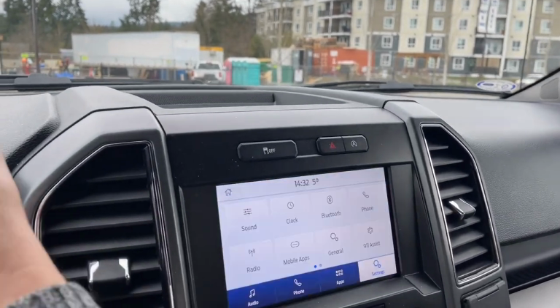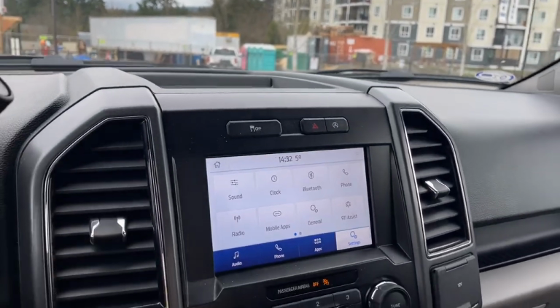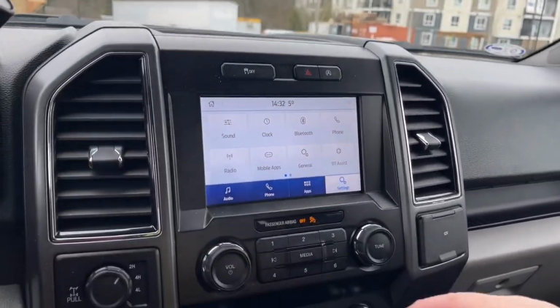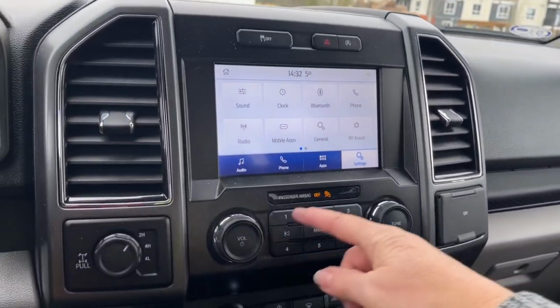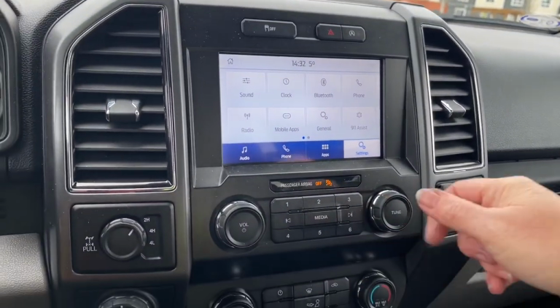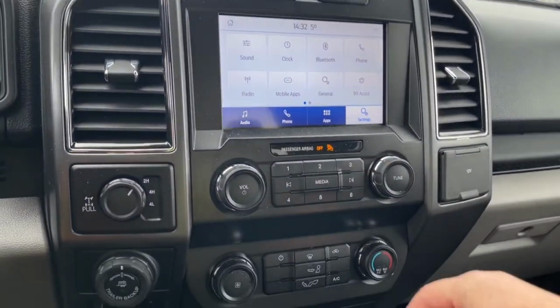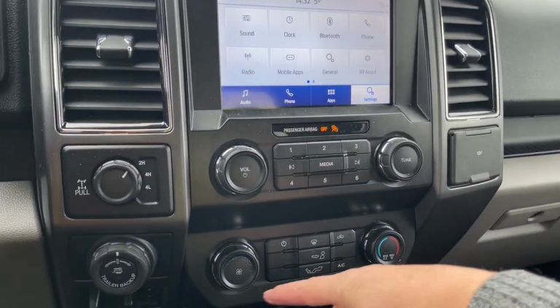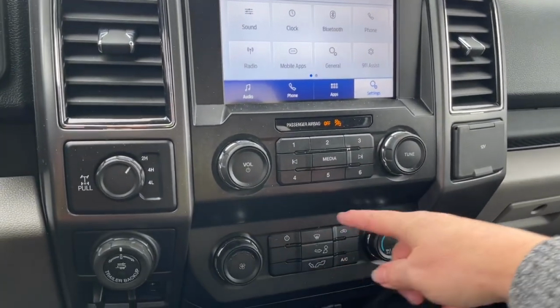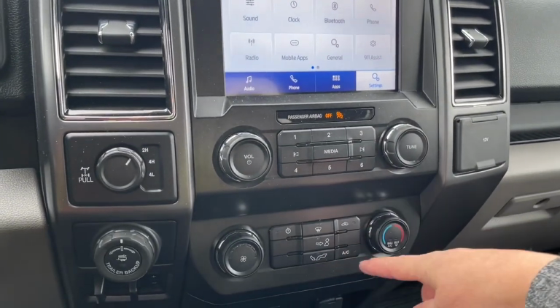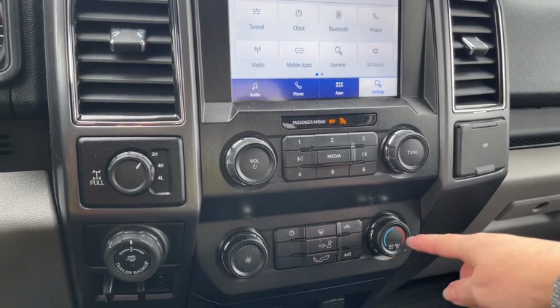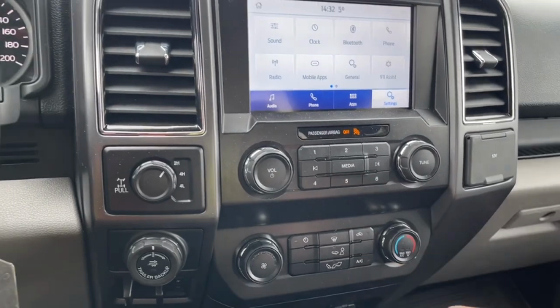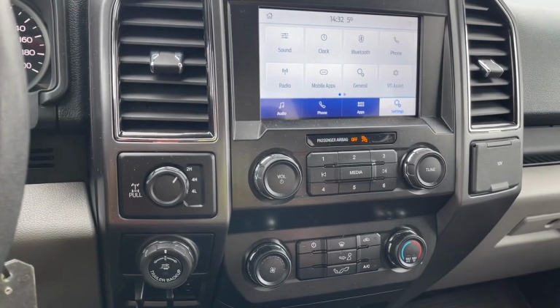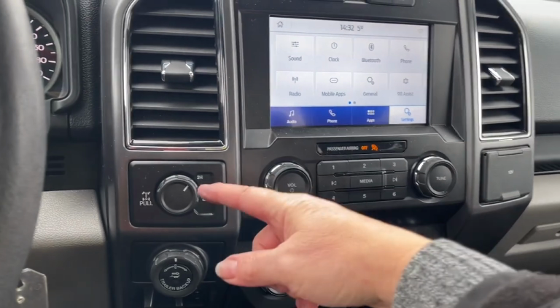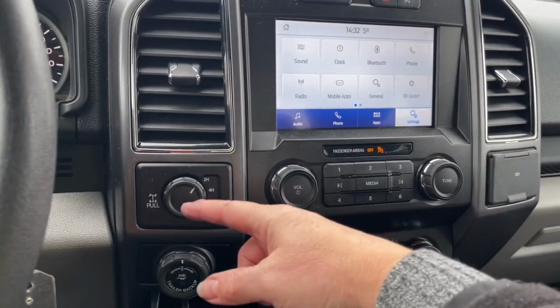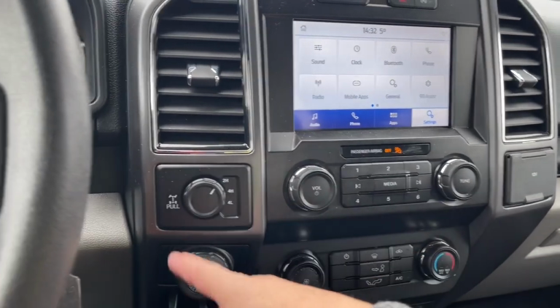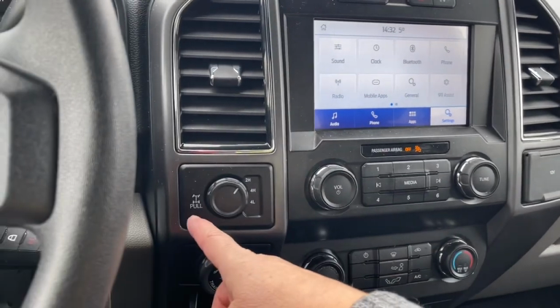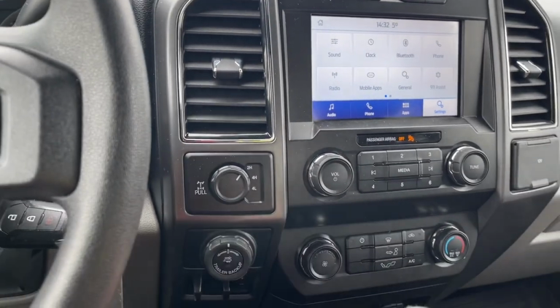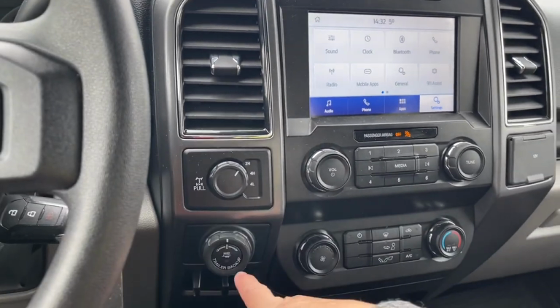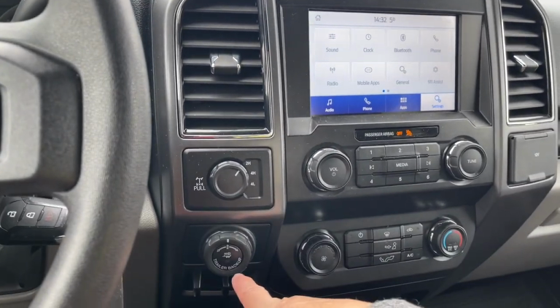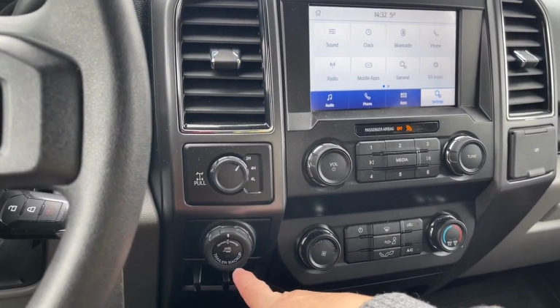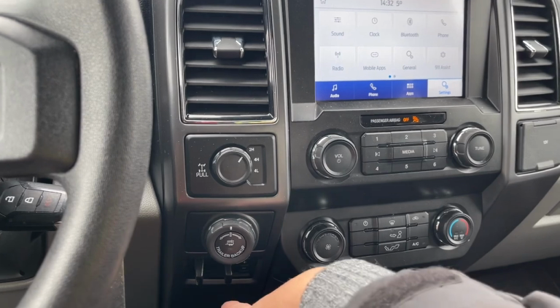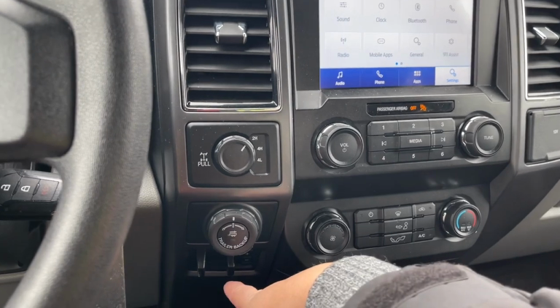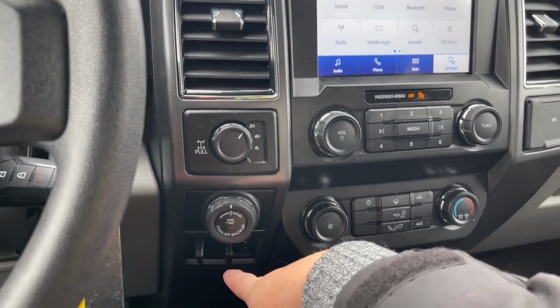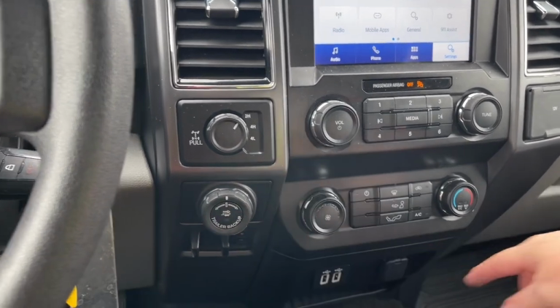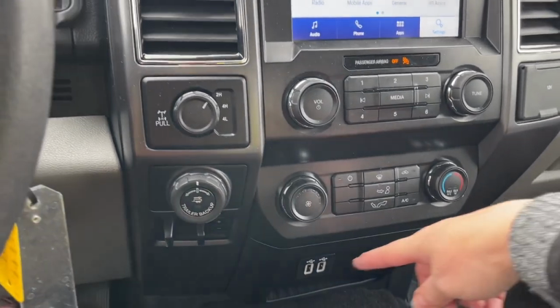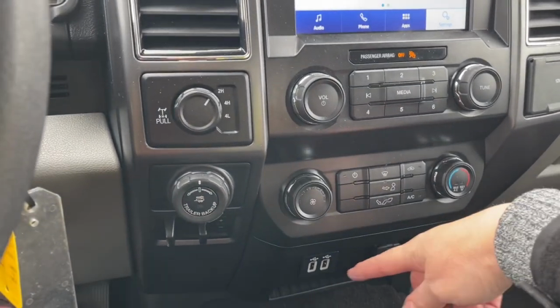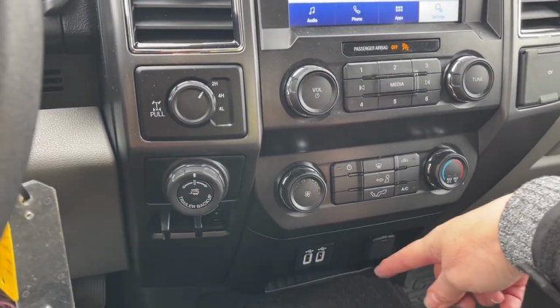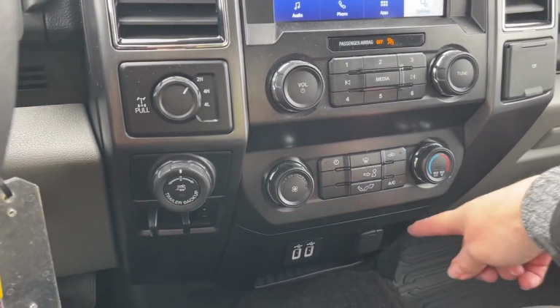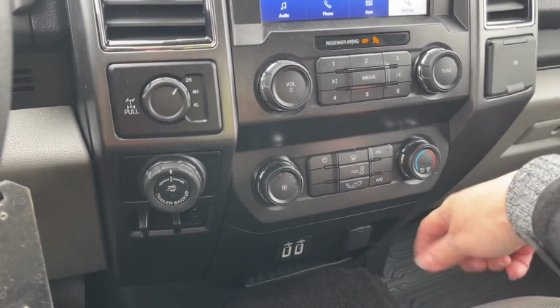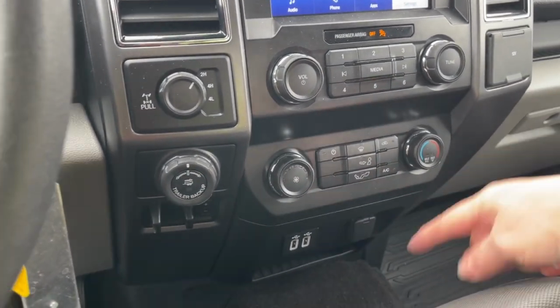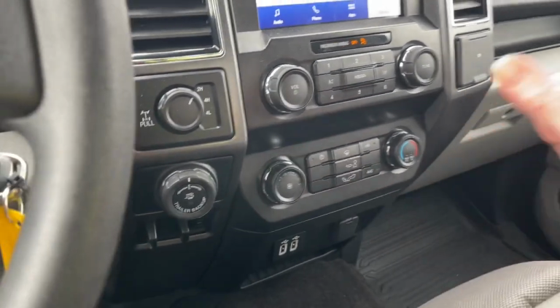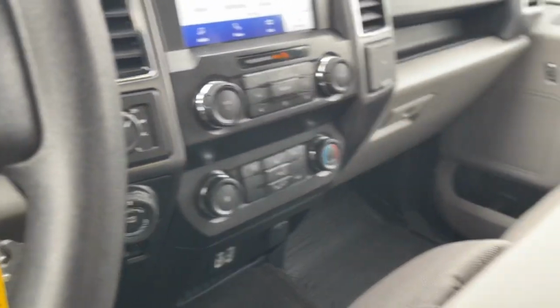Put it back in park. Down below you have volume and tuner, front defrost, AC and max AC, off to the side 4x4 with locking differential. You also have your pro trailer backup and the integrated trailer brake controller, a couple of USB outlets, plus the 12-volt outlet and a little bin down there.